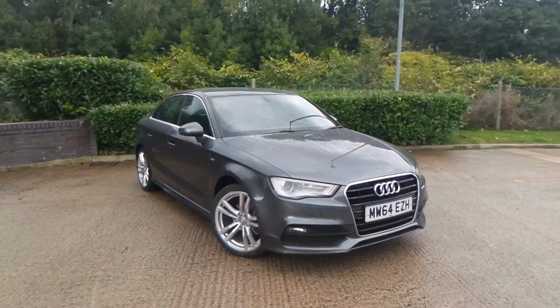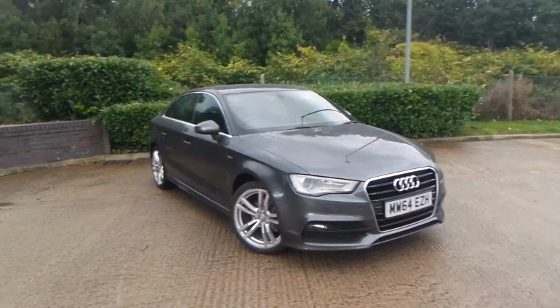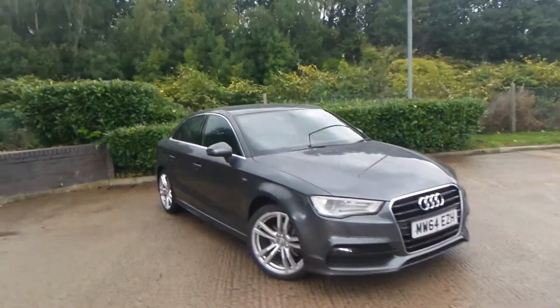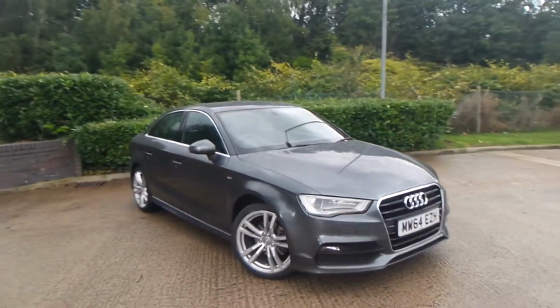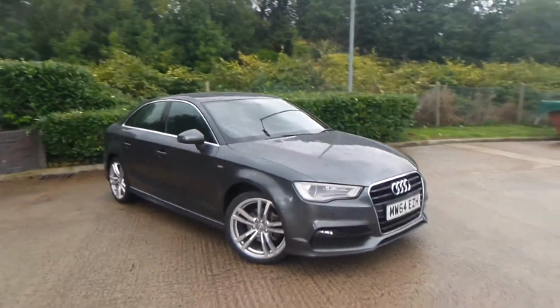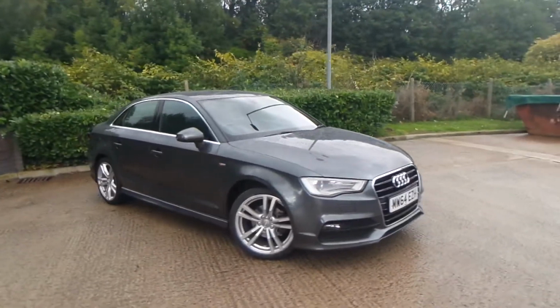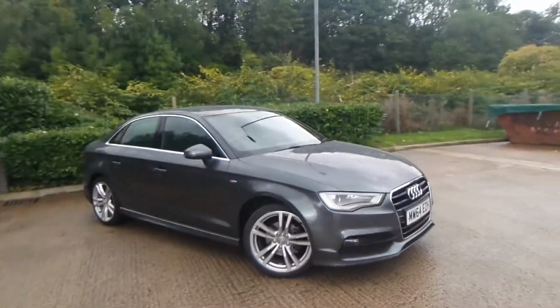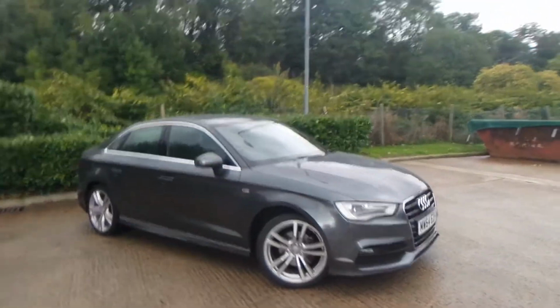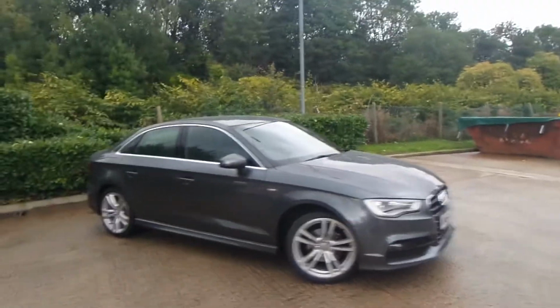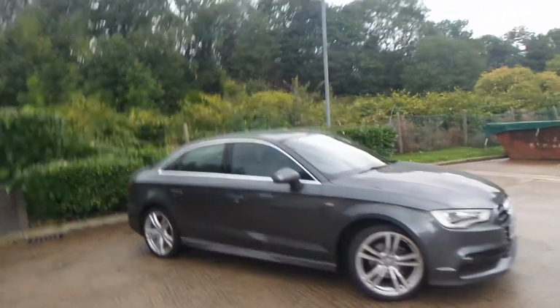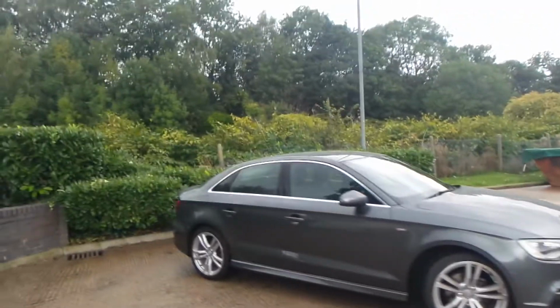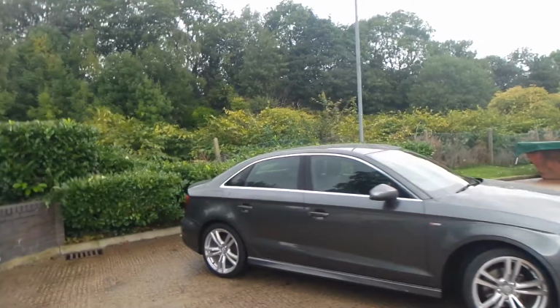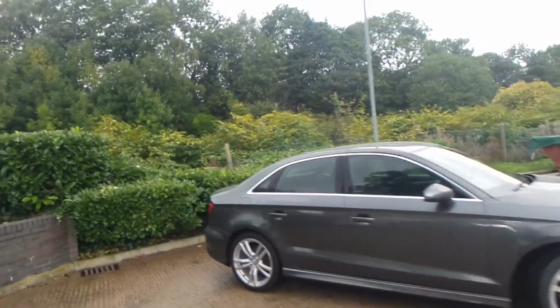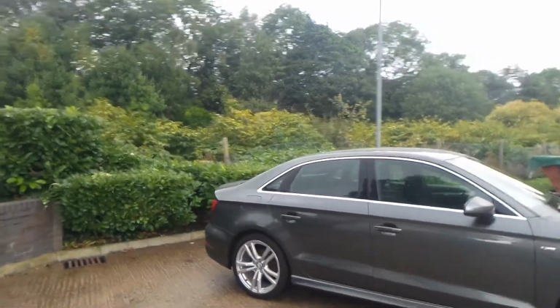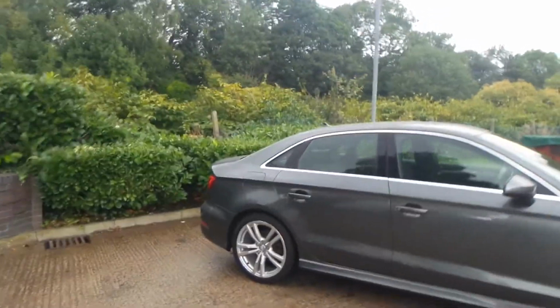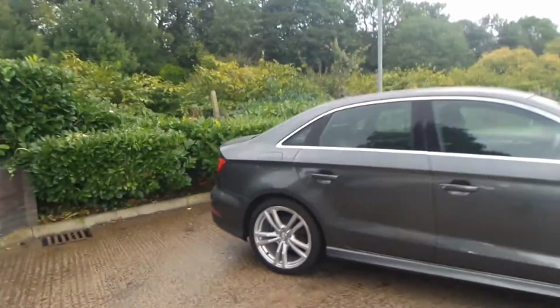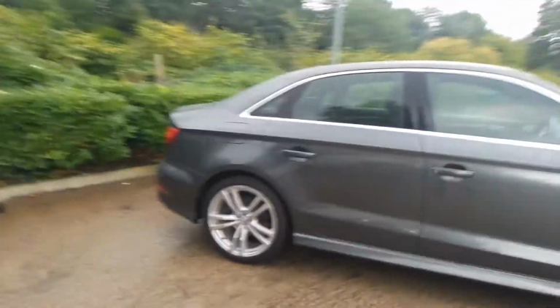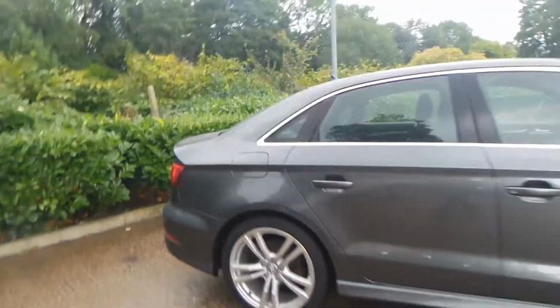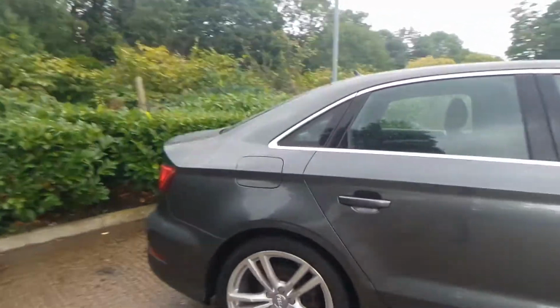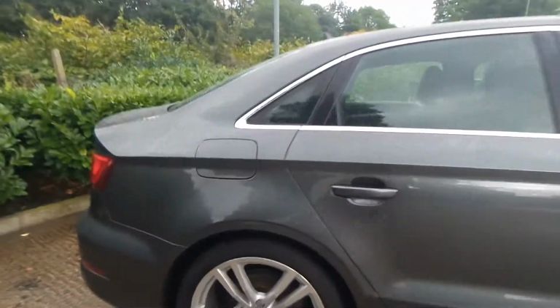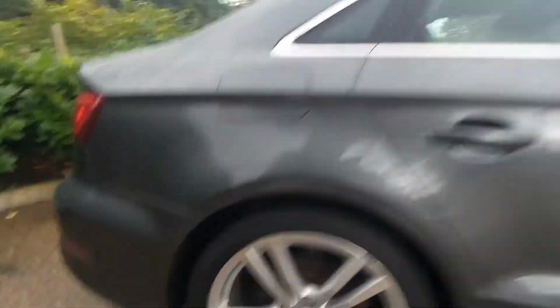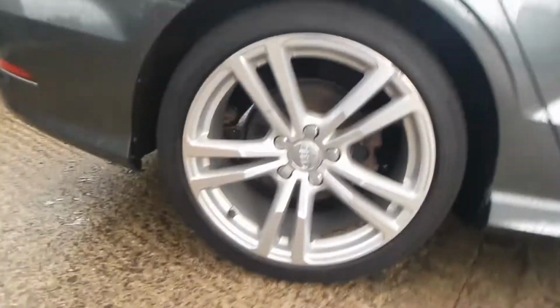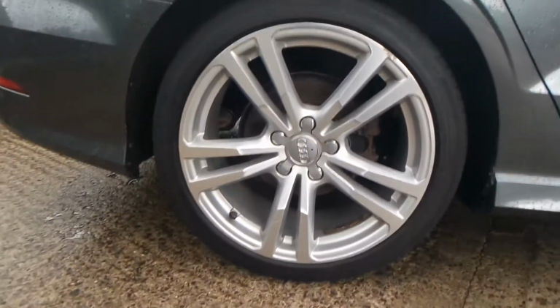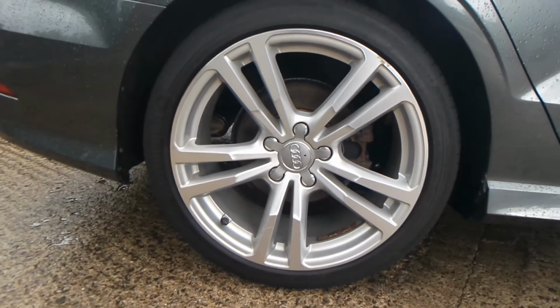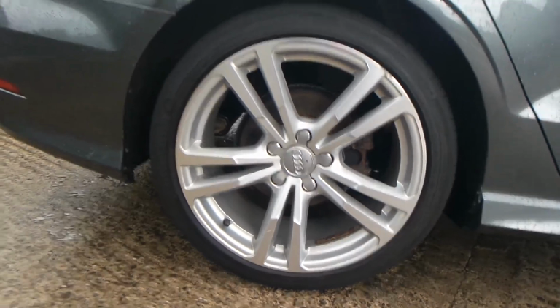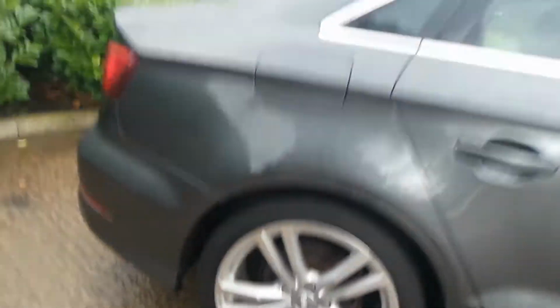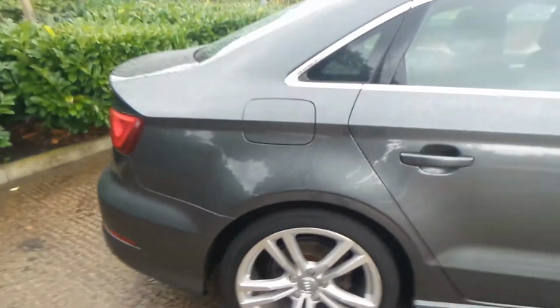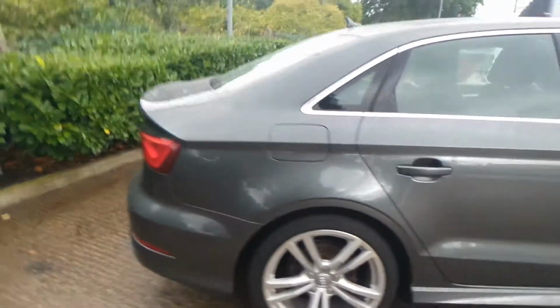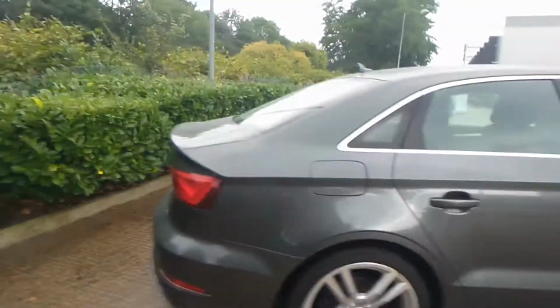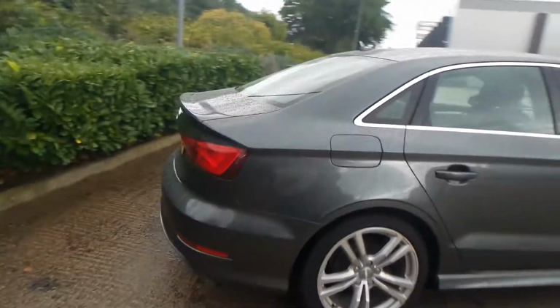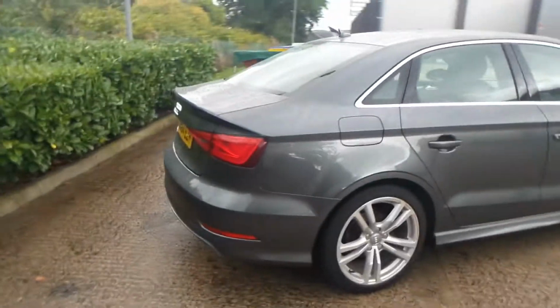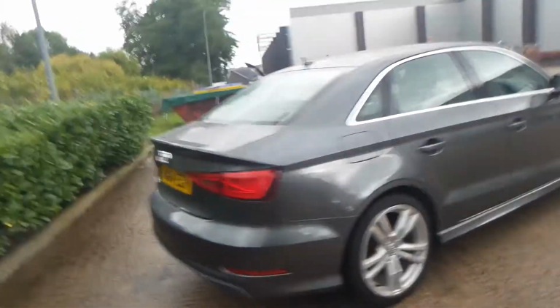Here we have the Audi A3 1.0 TFSI S Line. As you can see, the vehicle comes with alloy wheels. Really nice car this one.